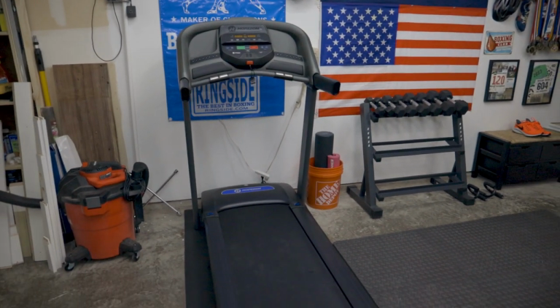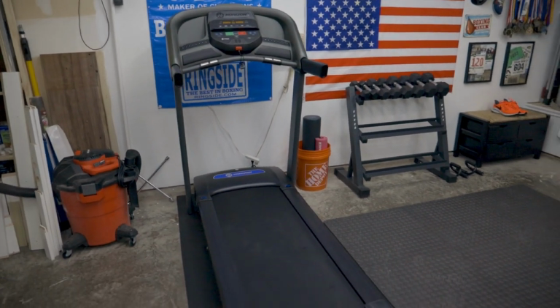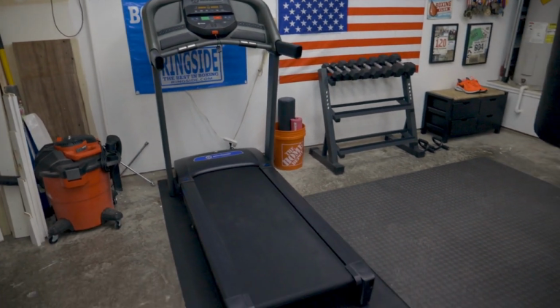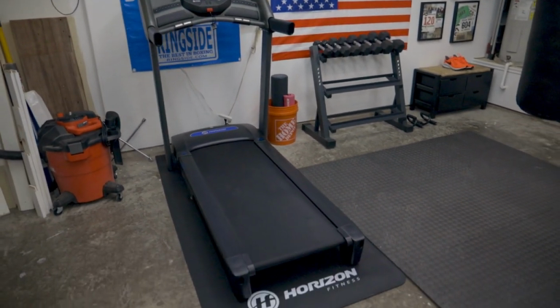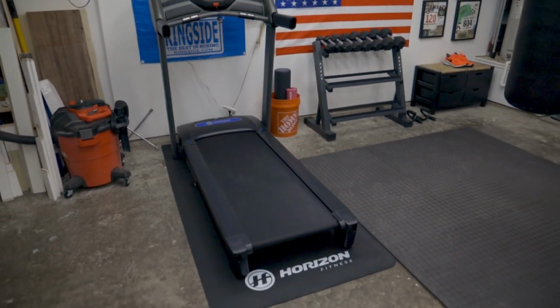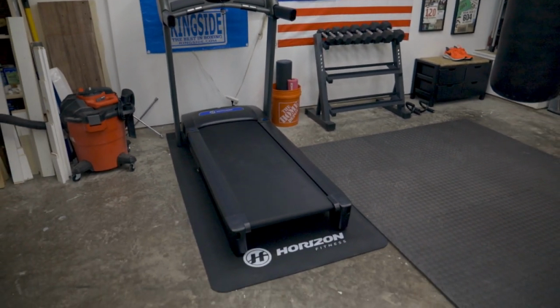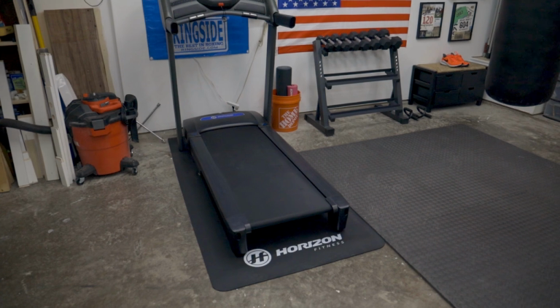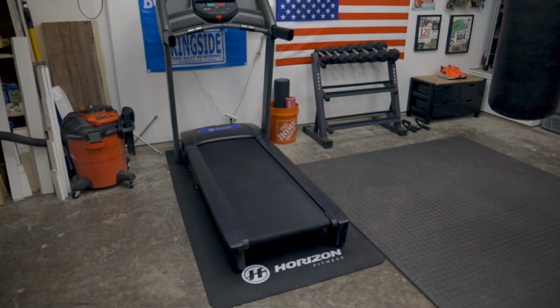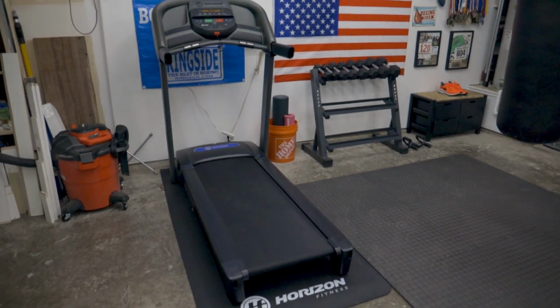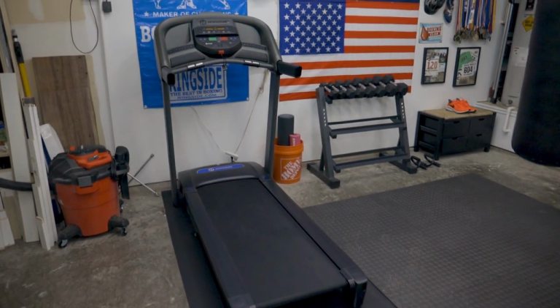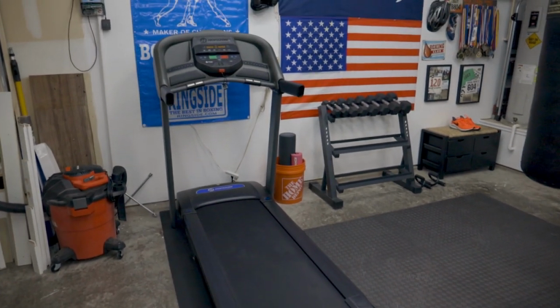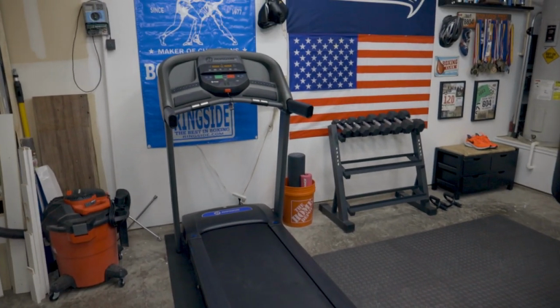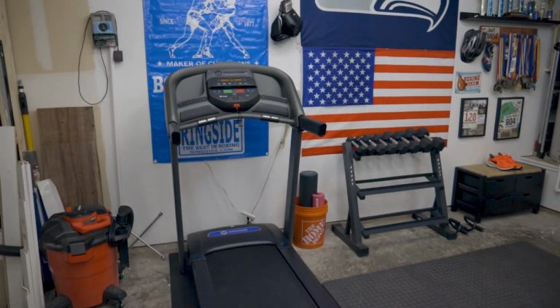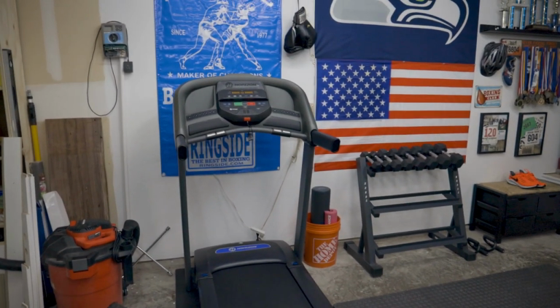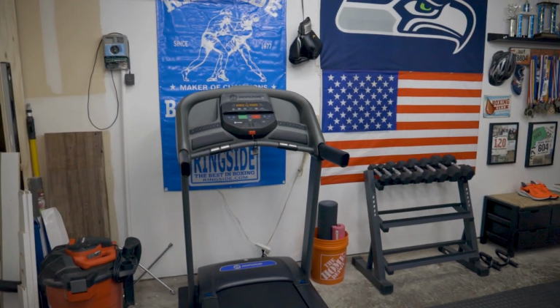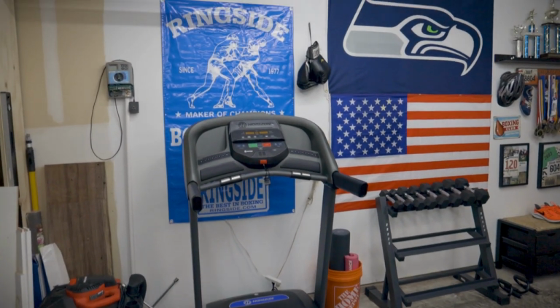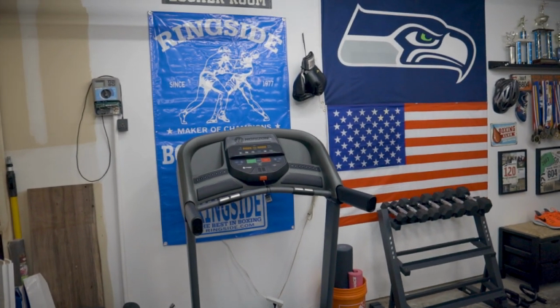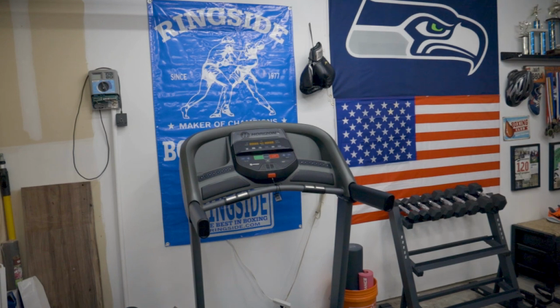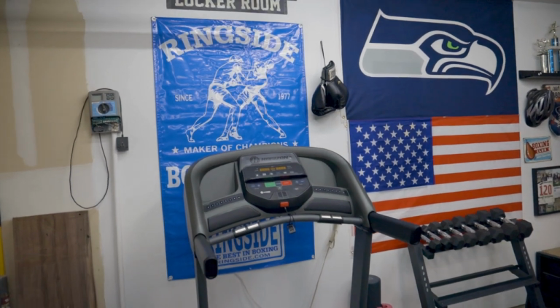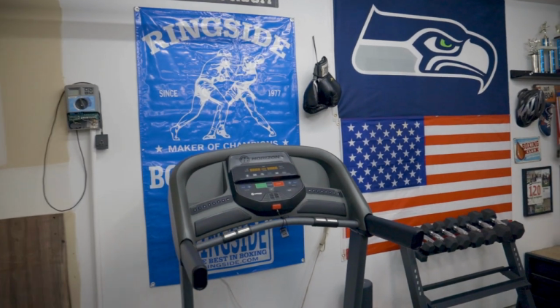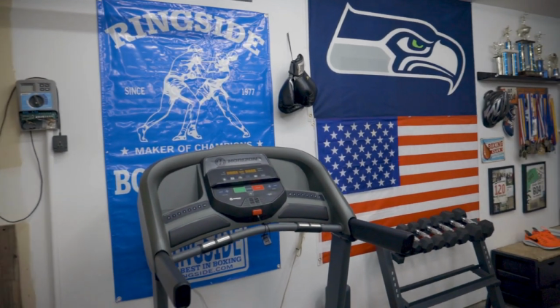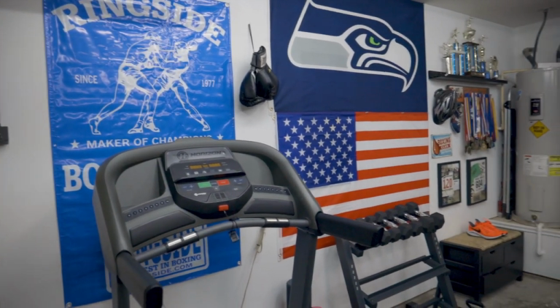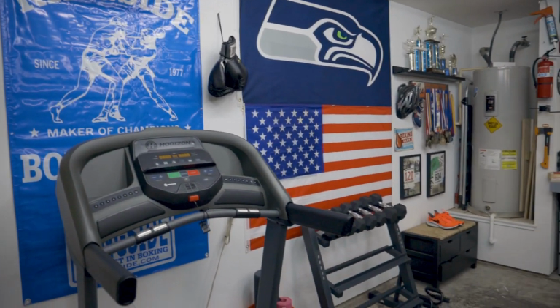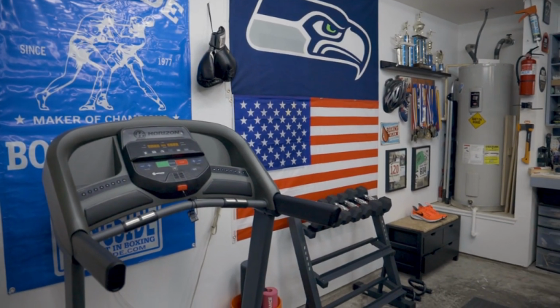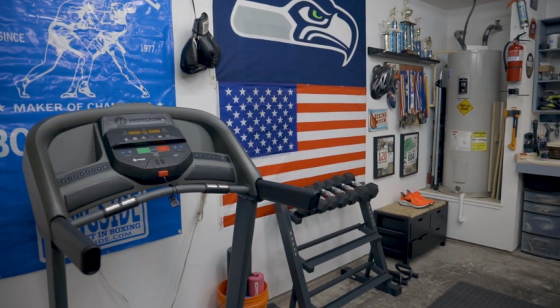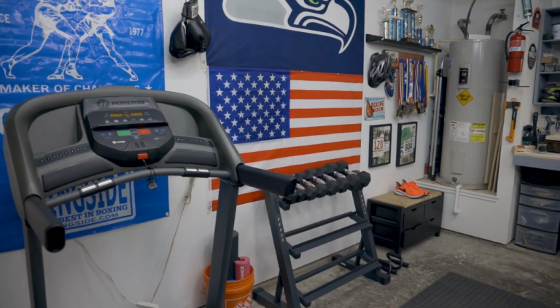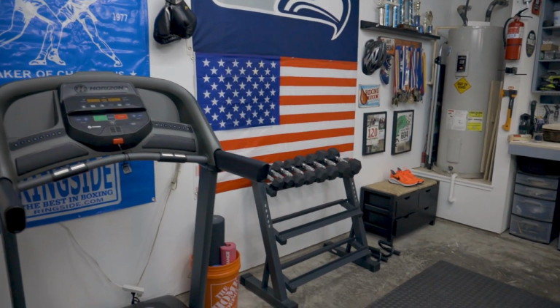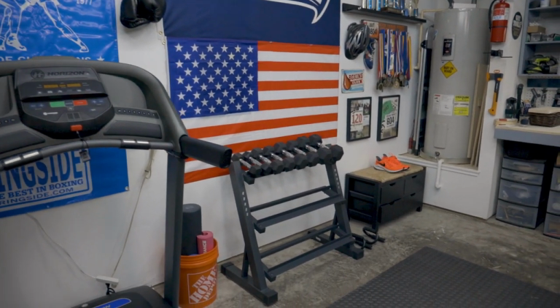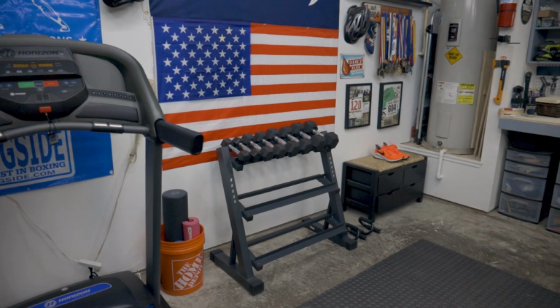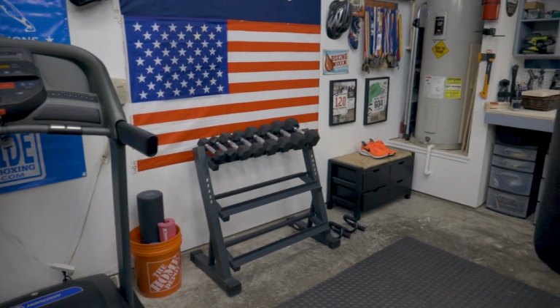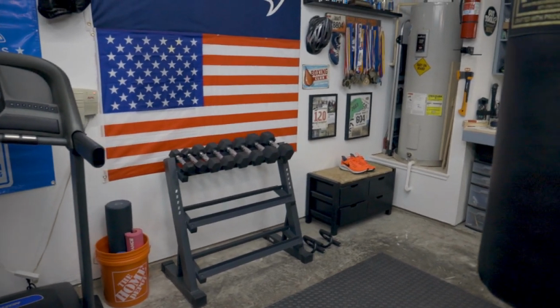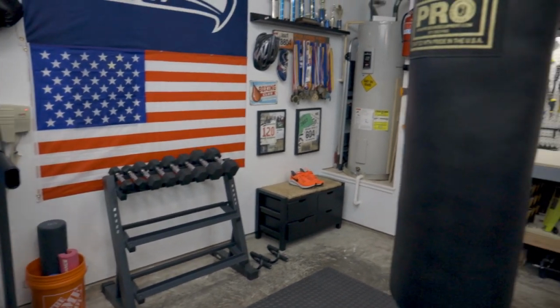The first thing you'll see here is this treadmill from Horizon Fitness. I believe it's a T-101 — fairly standard, does the job, nothing fancy. Just enough to get a good warmup before doing some shadow boxing or jumping rope.